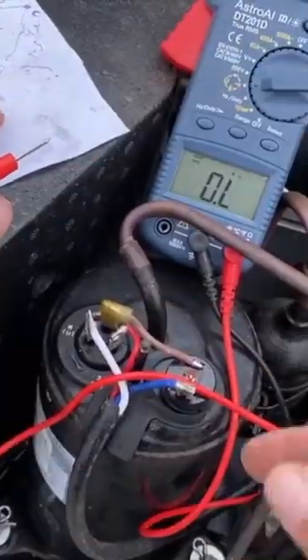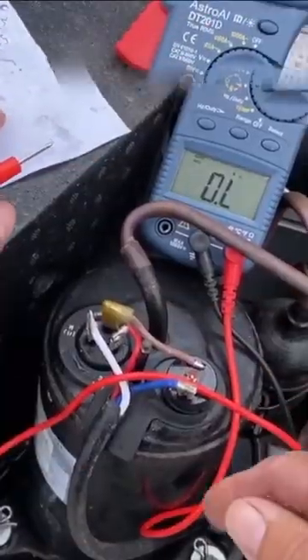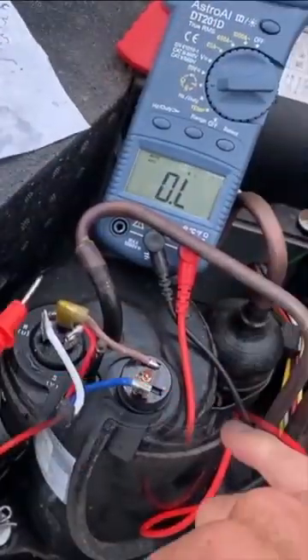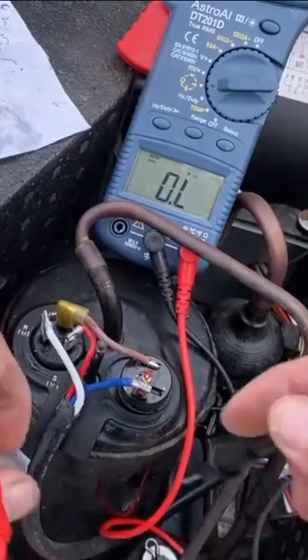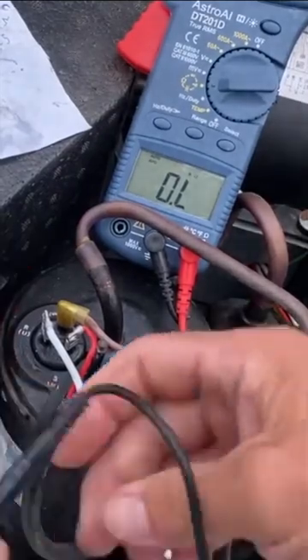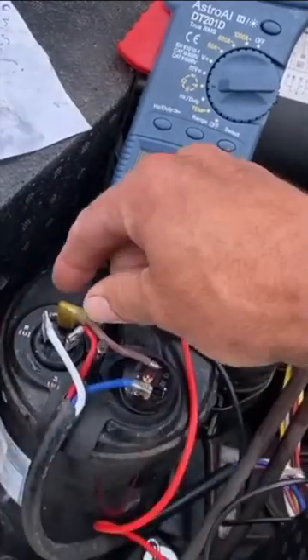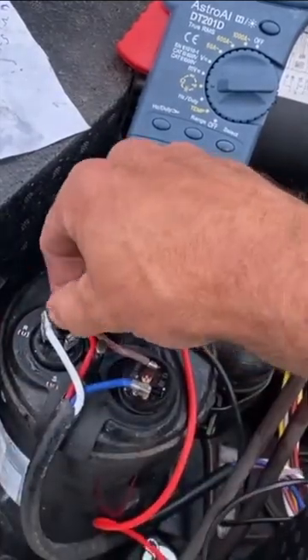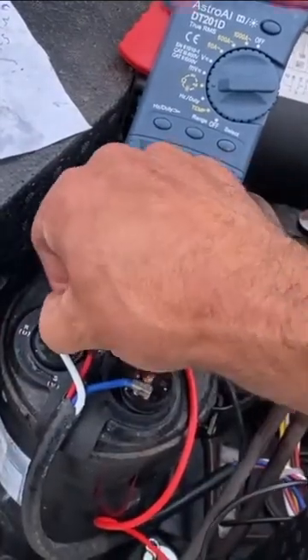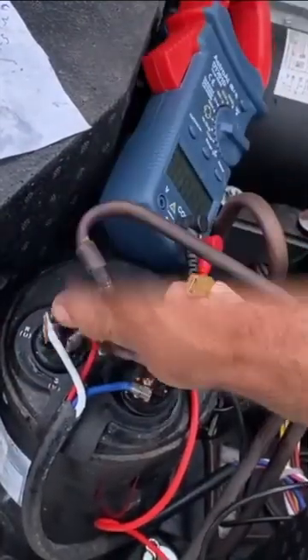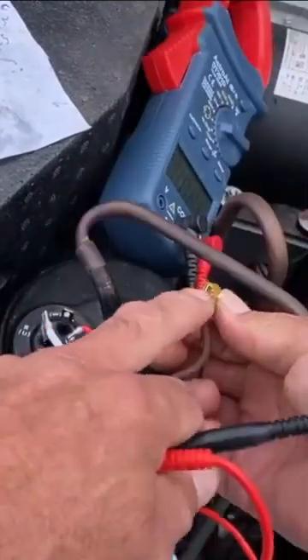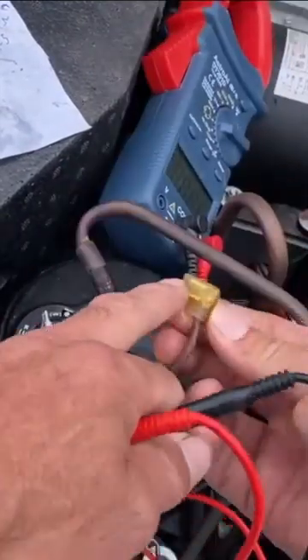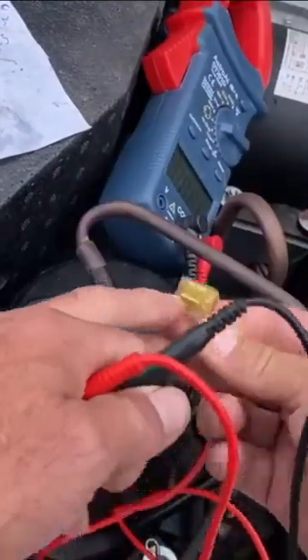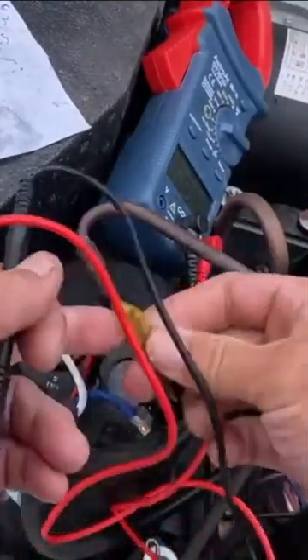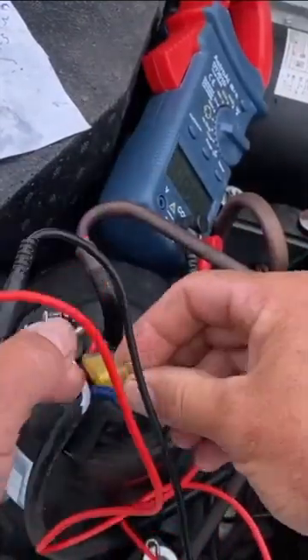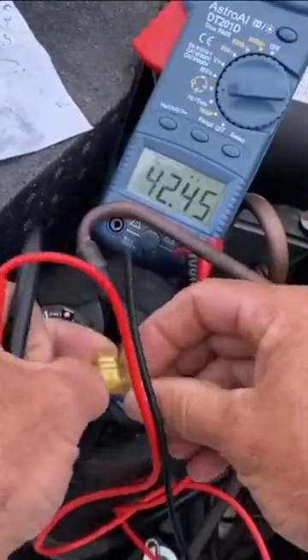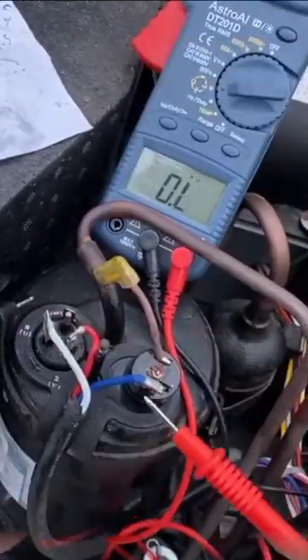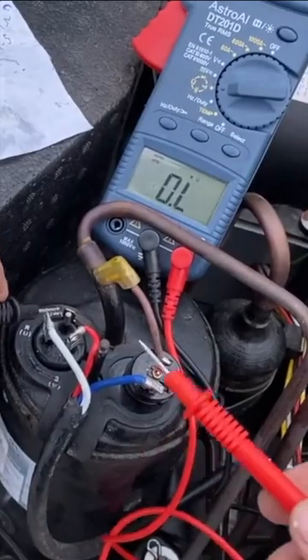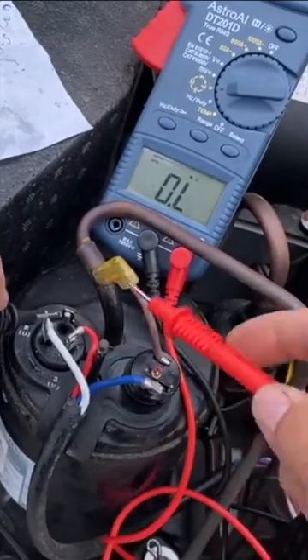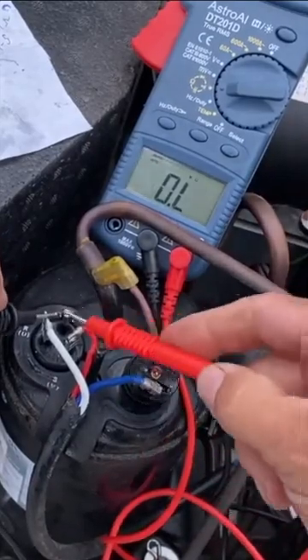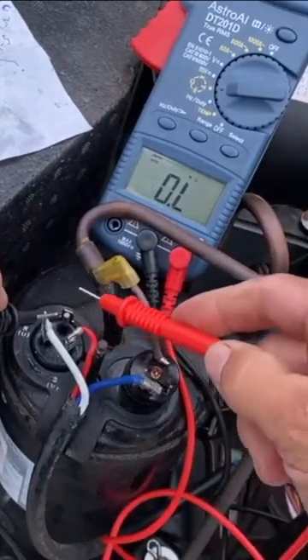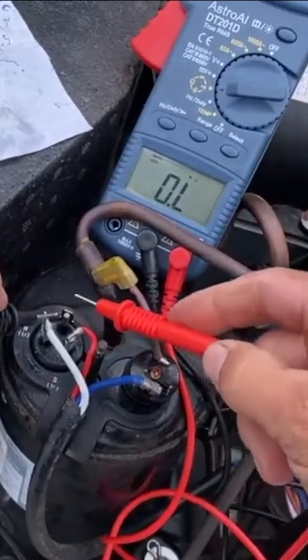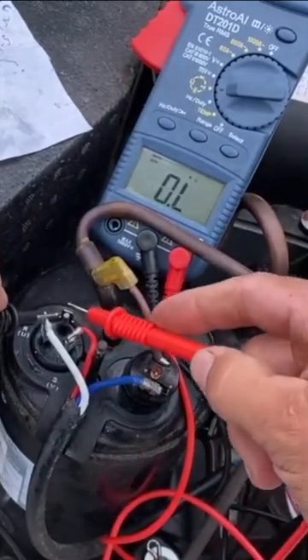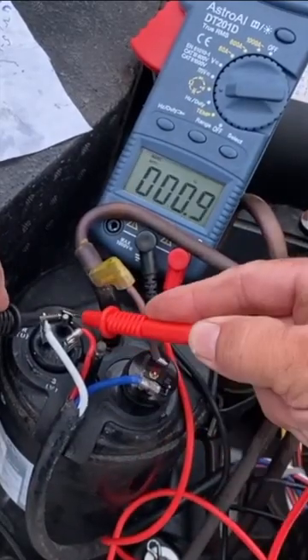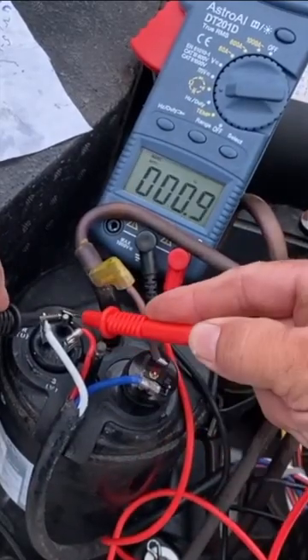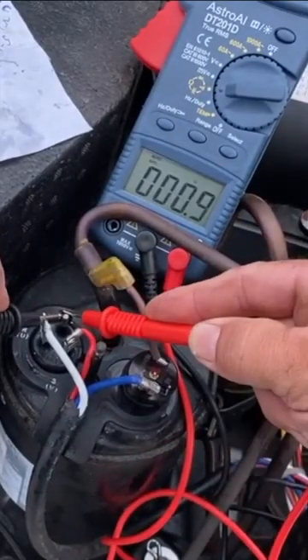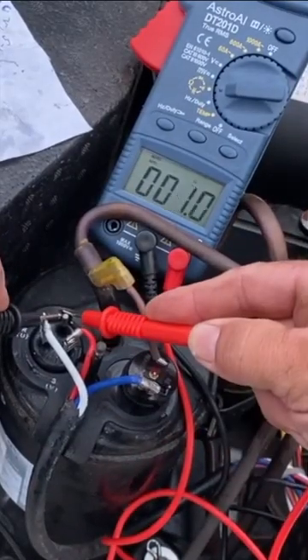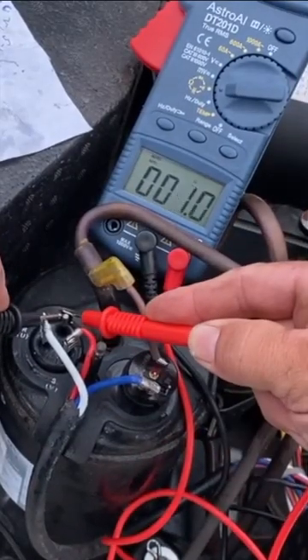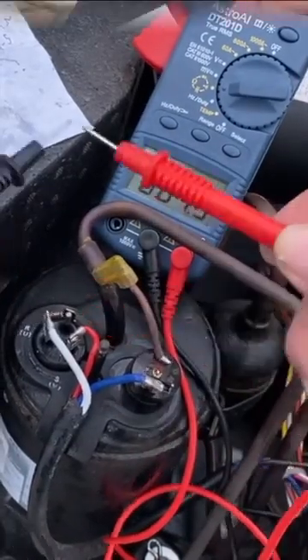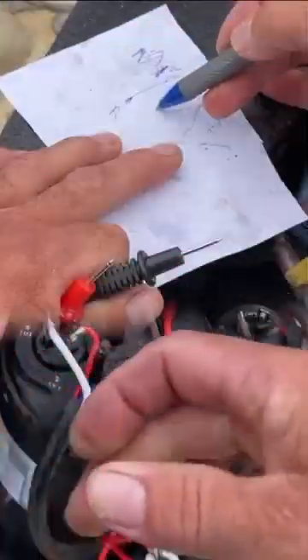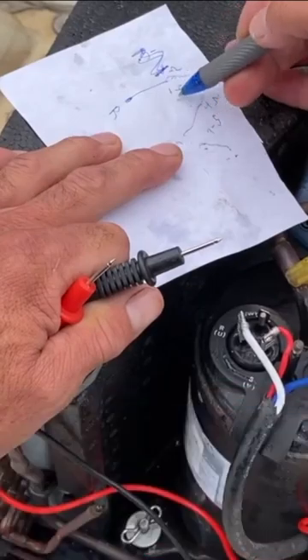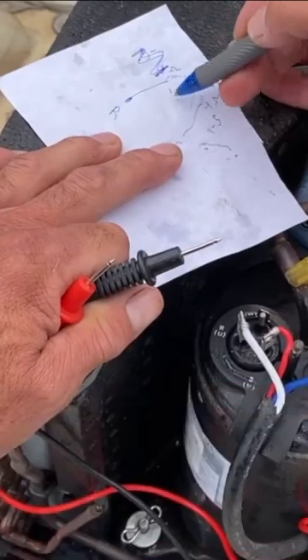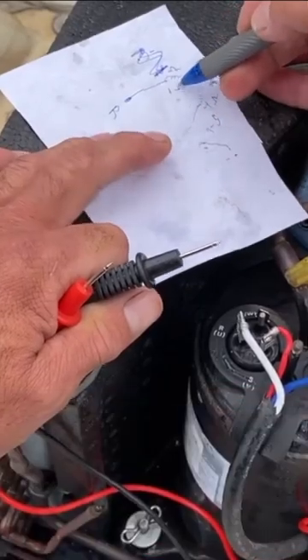Unplug your camper. Take a look at it — make sure it doesn't burn anywhere. On your run and your common on the ohms, I get 0.9 to 1 ohm. Really close to 1 ohm is good.